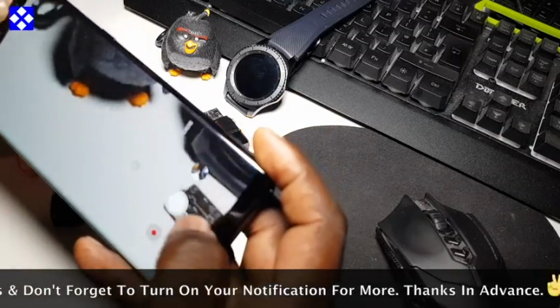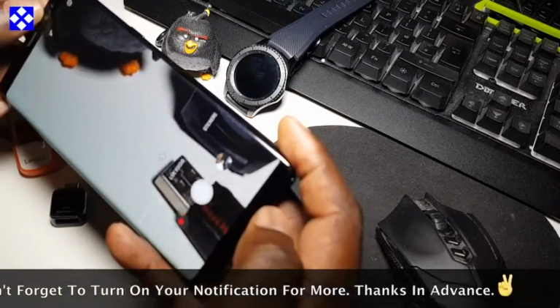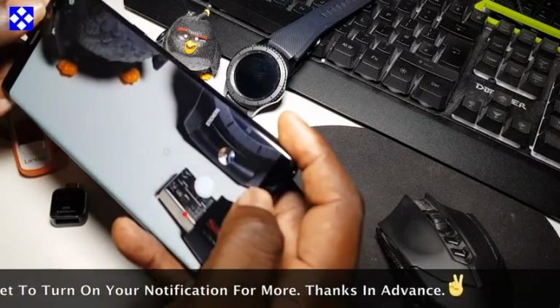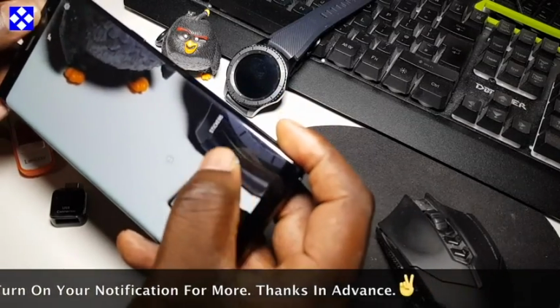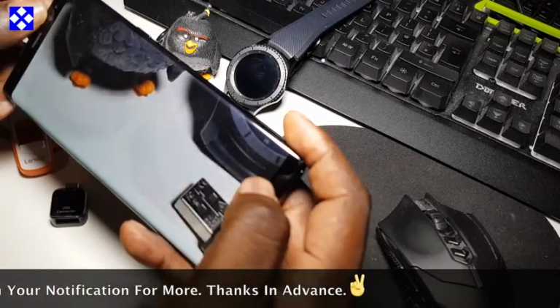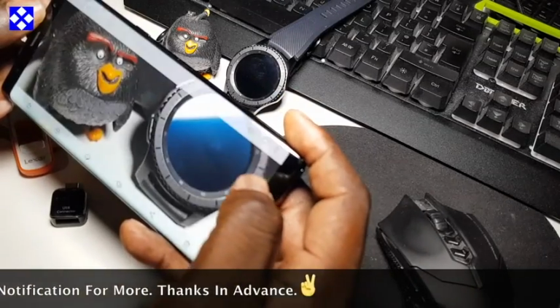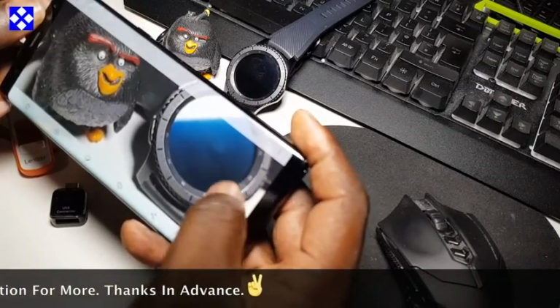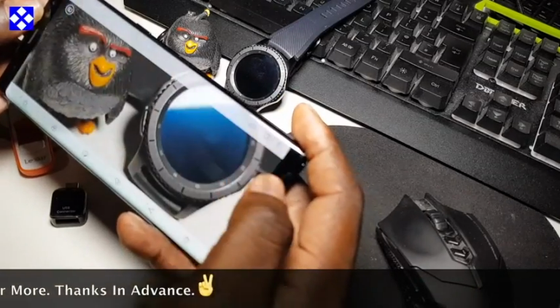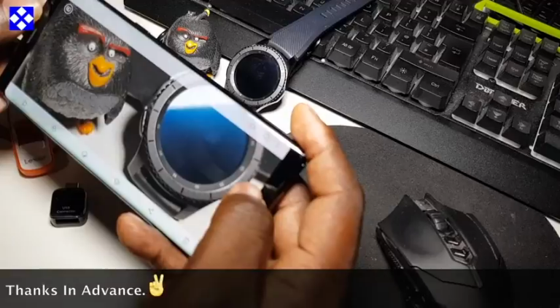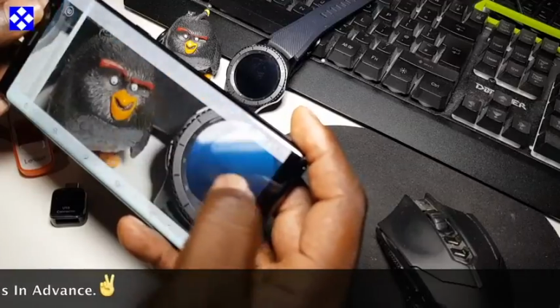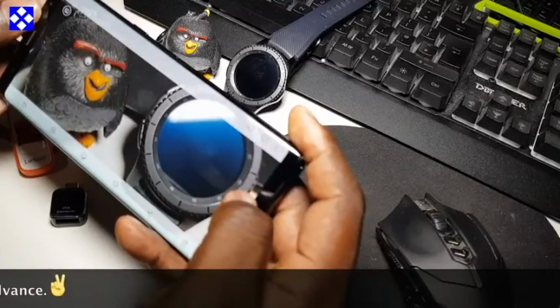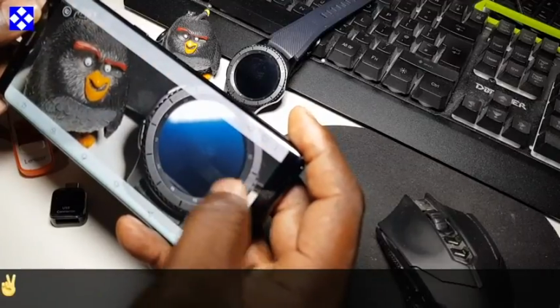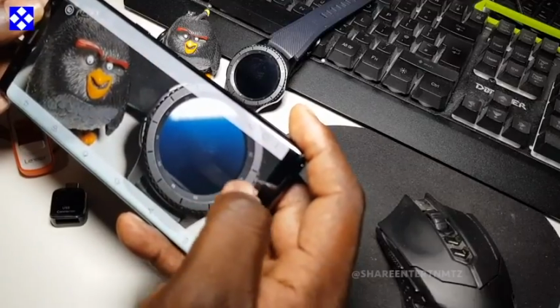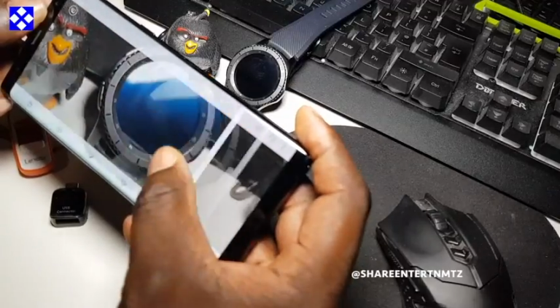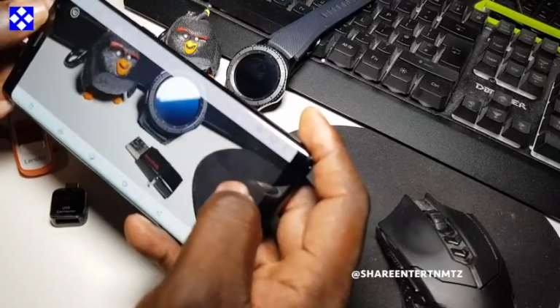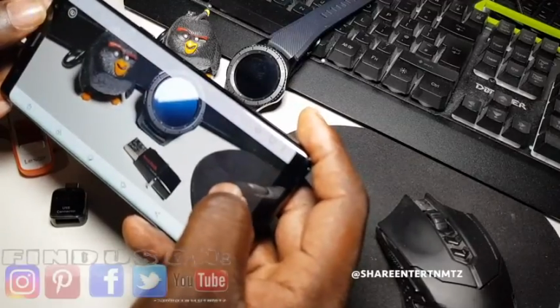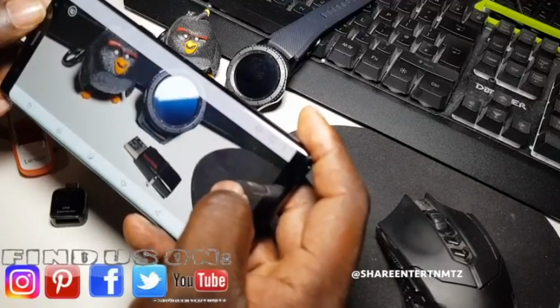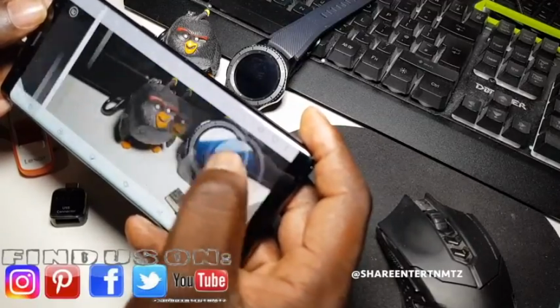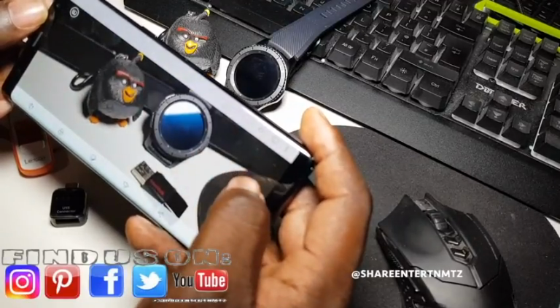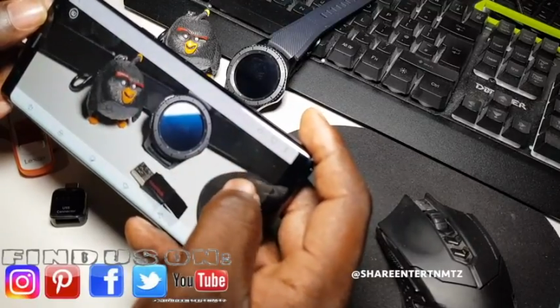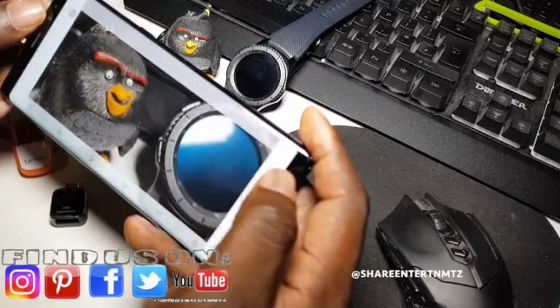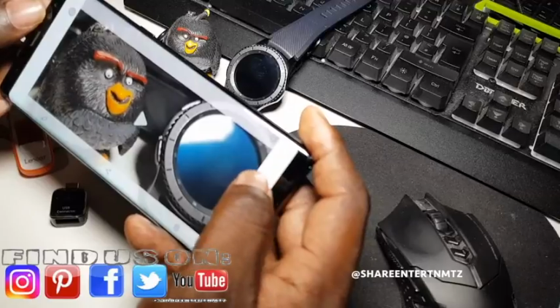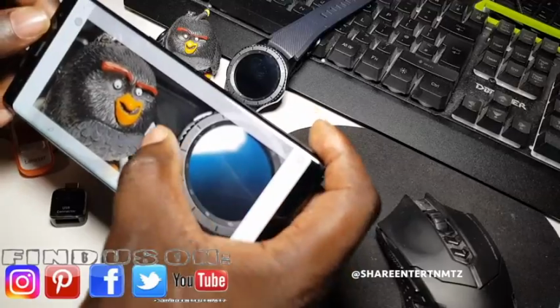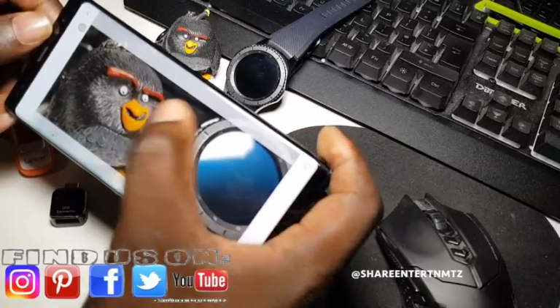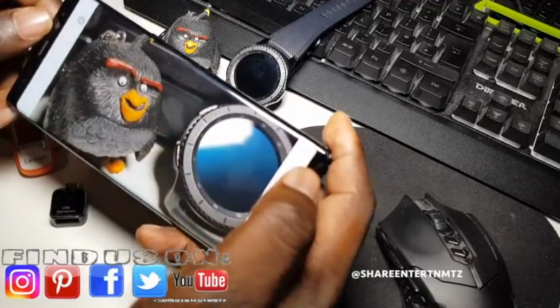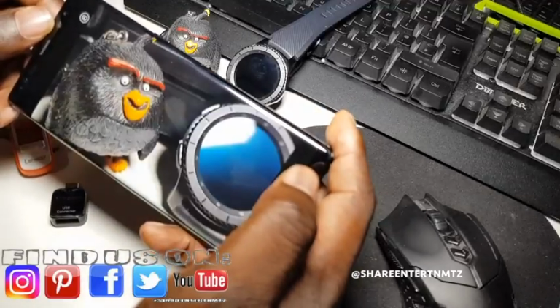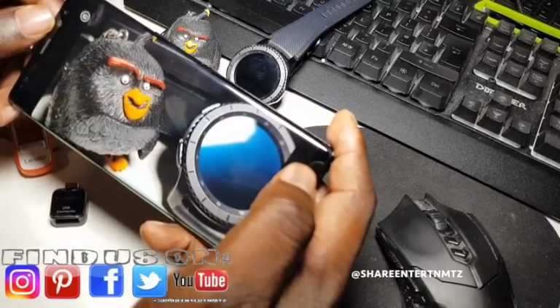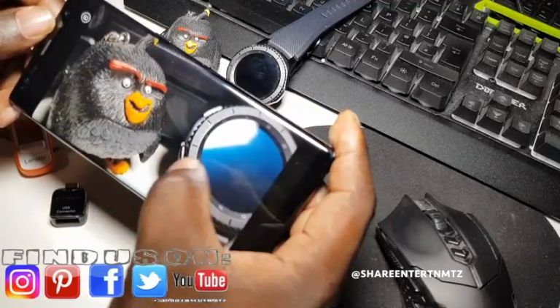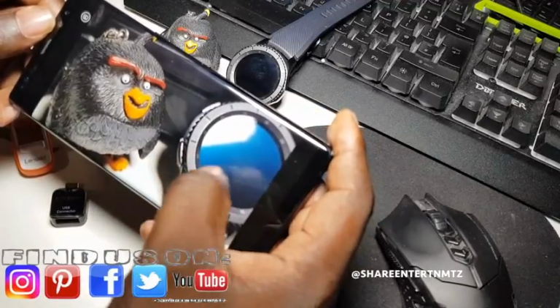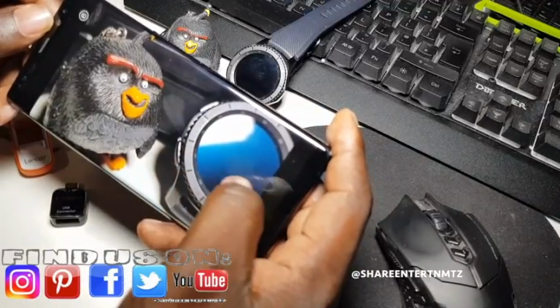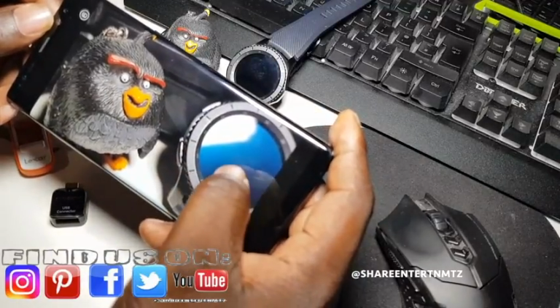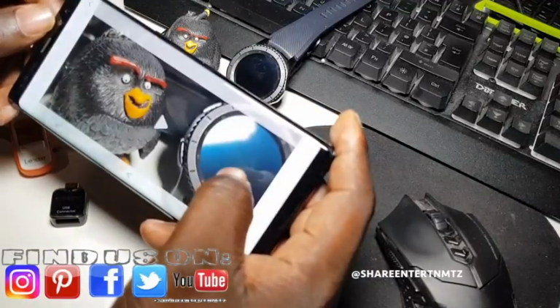So it's a watch and learn video, so I'd like you to watch and learn. Do not ask unnecessary questions because I'm not going to be answering them — just watch and learn.